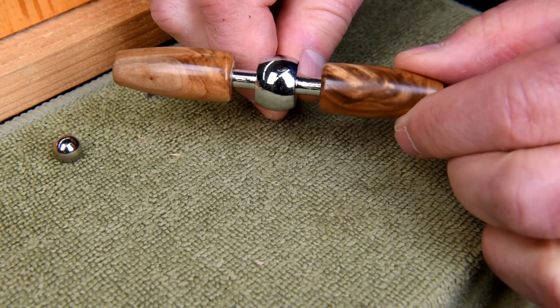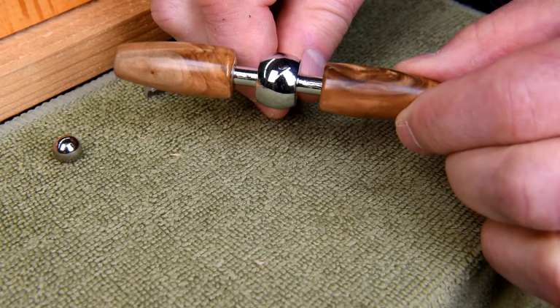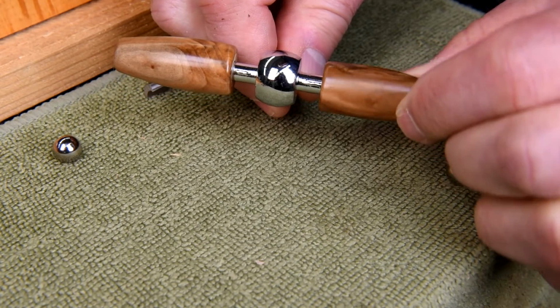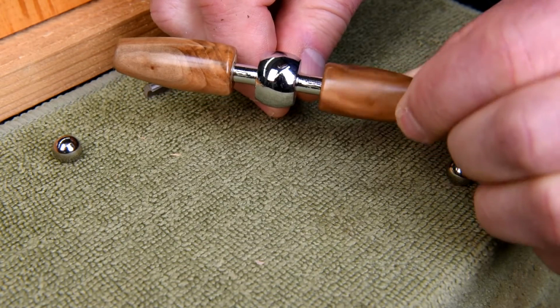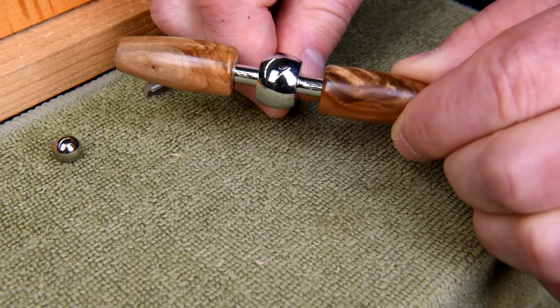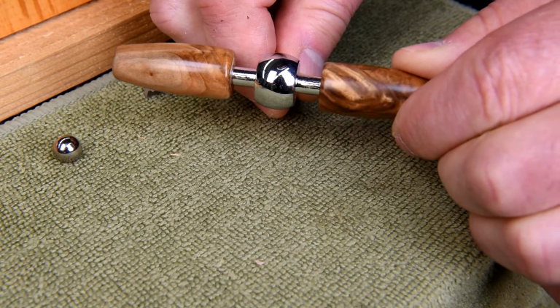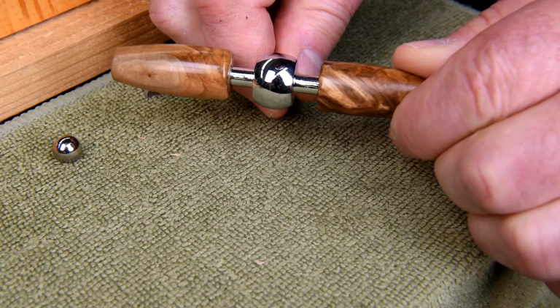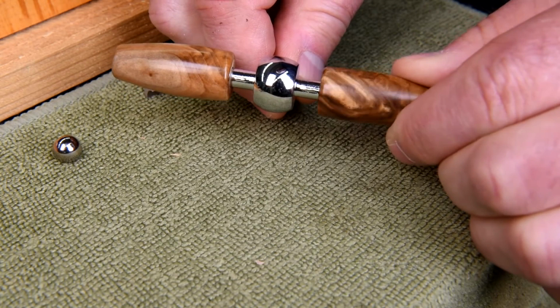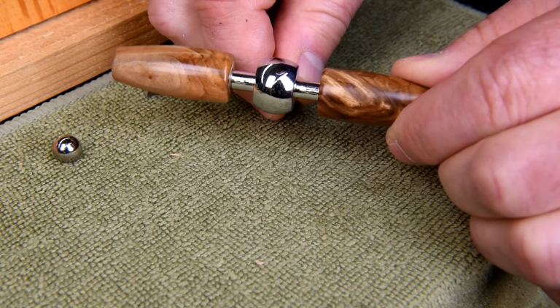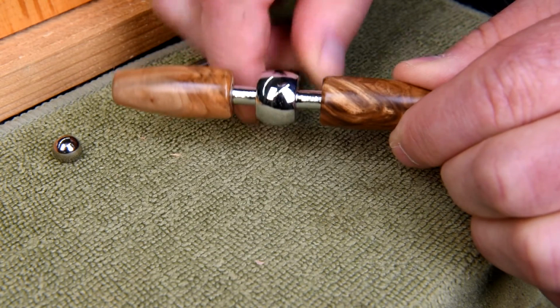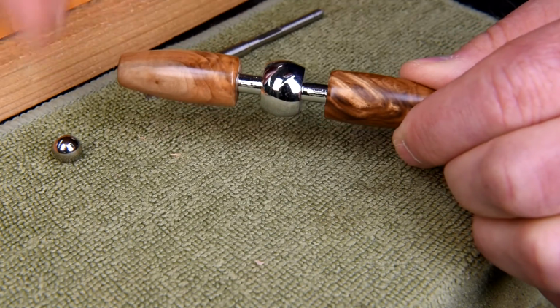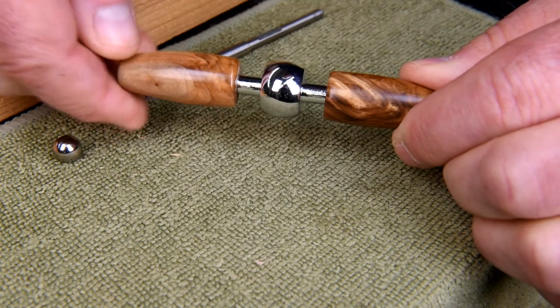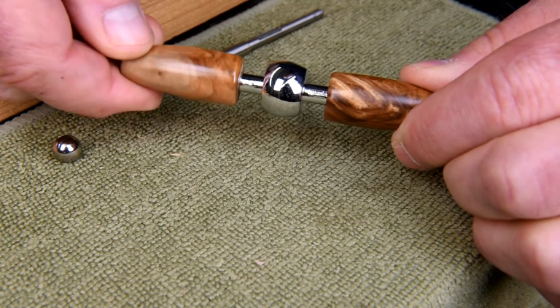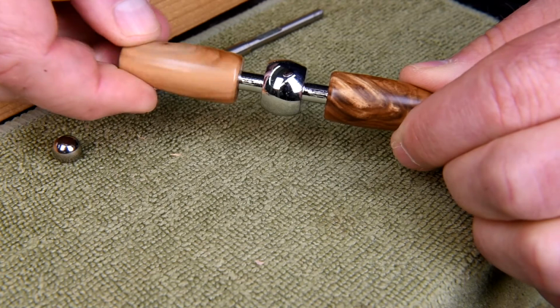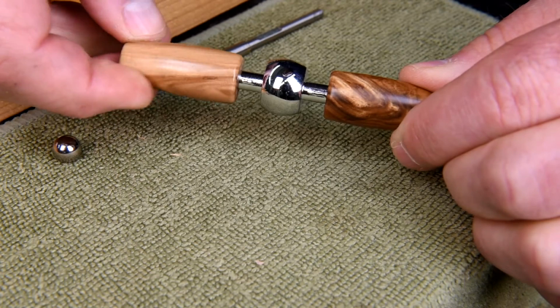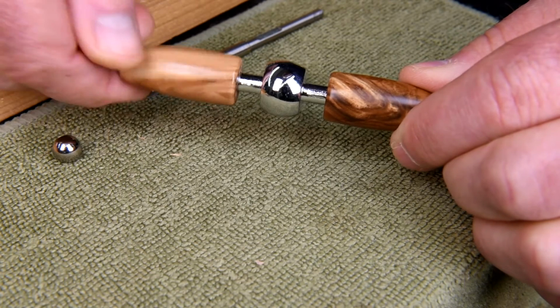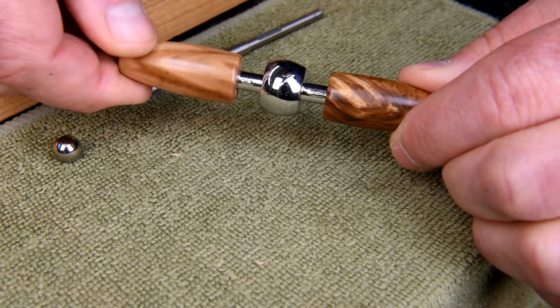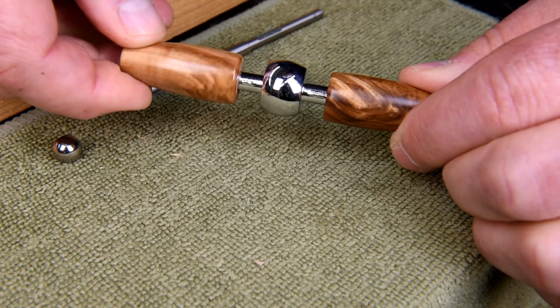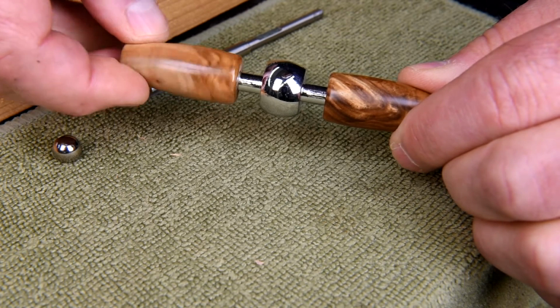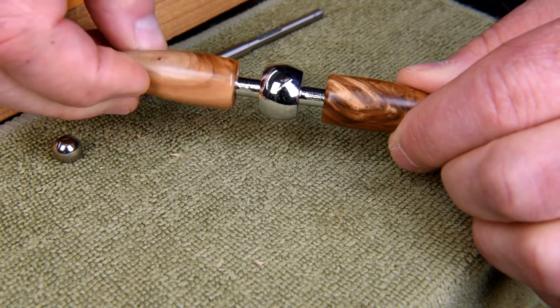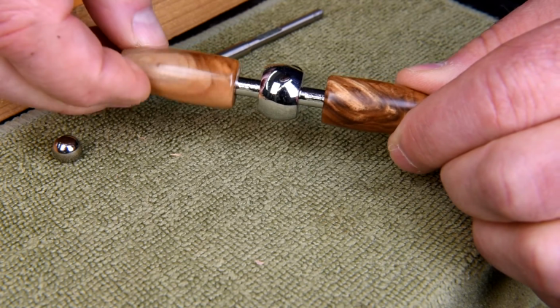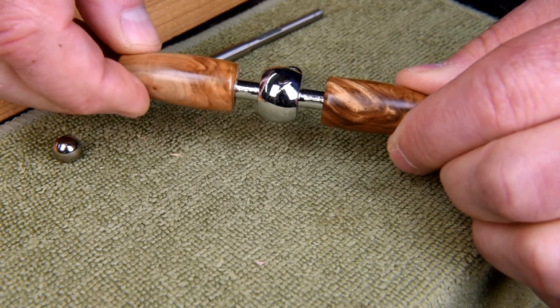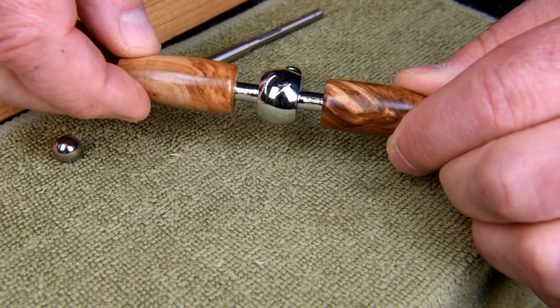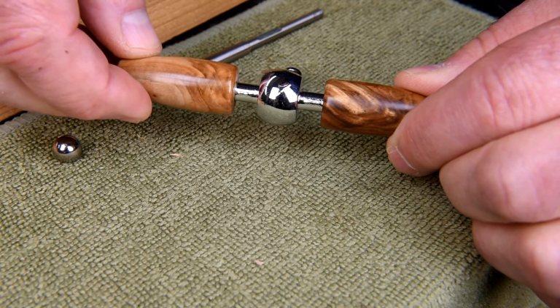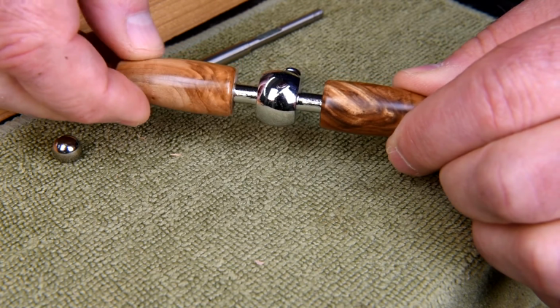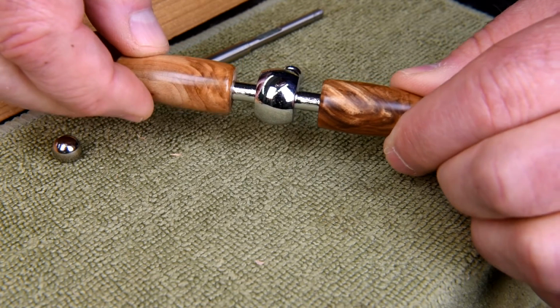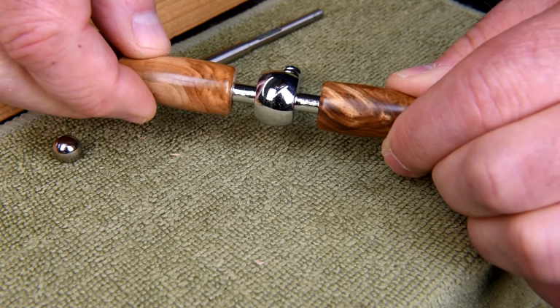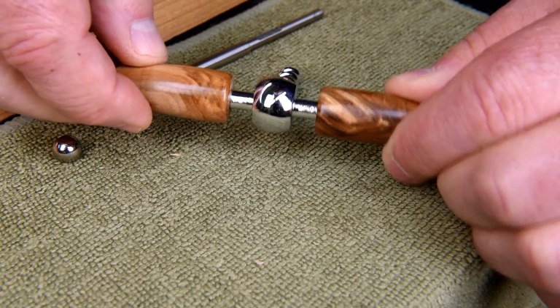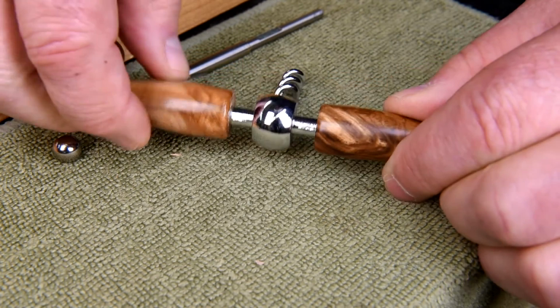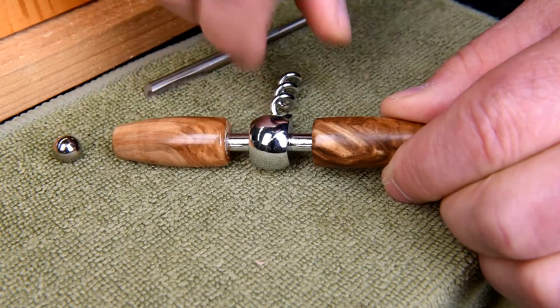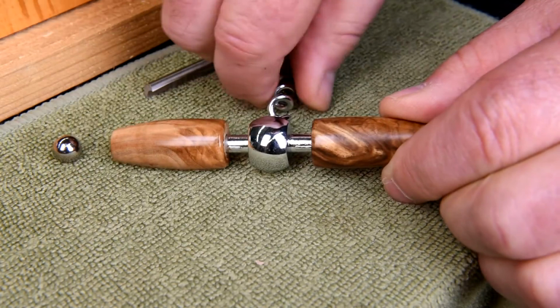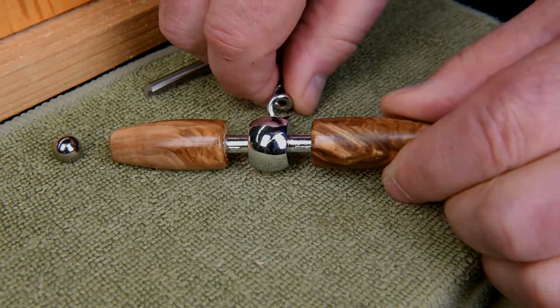One of those little handles is a lot darker than the other, so I want to get them rotated around so that's not so obvious. And now I think it's pressing time.